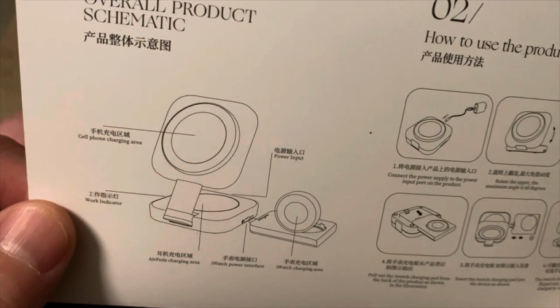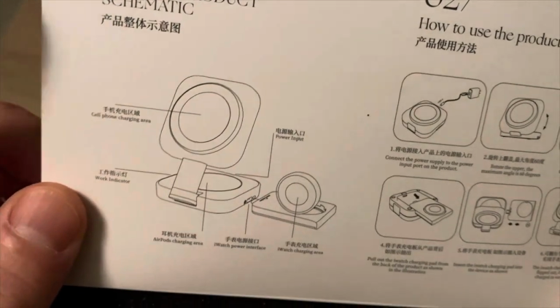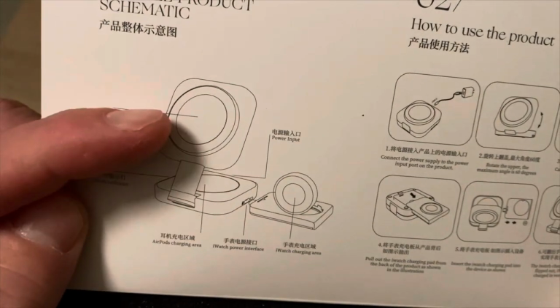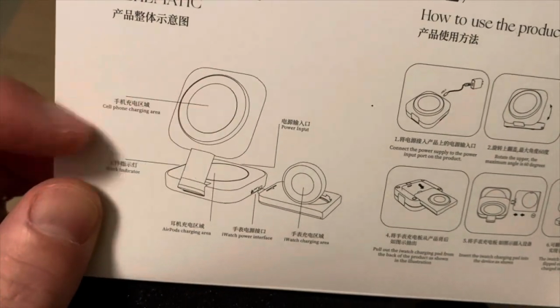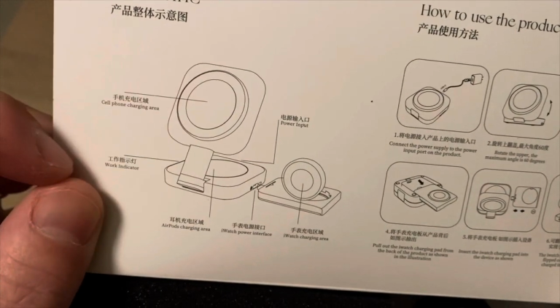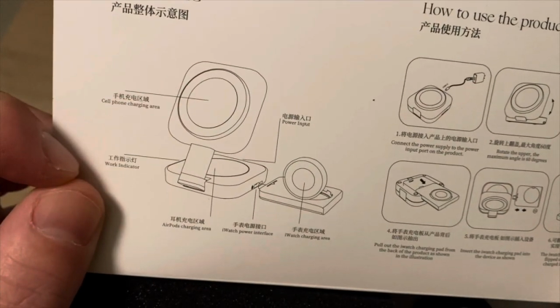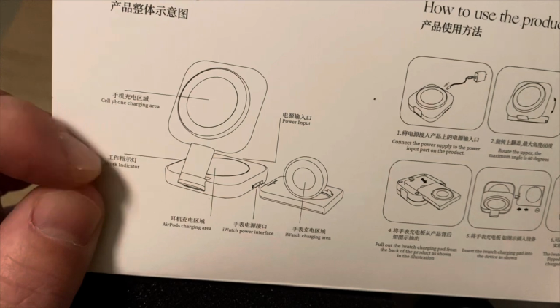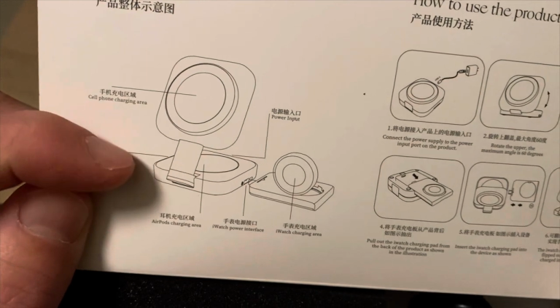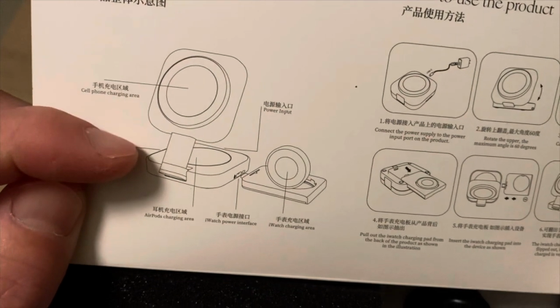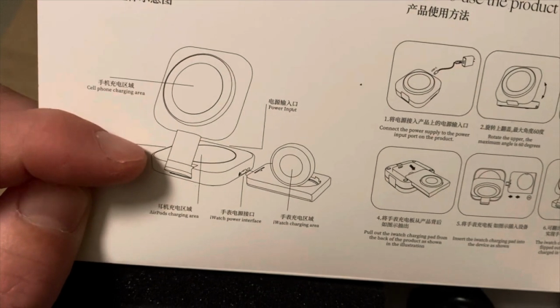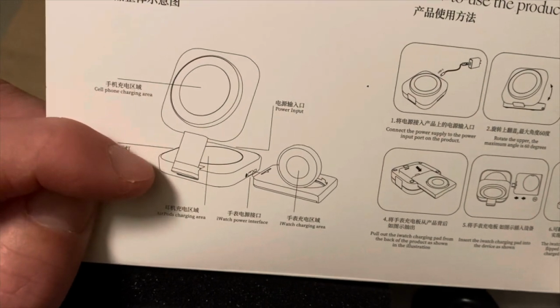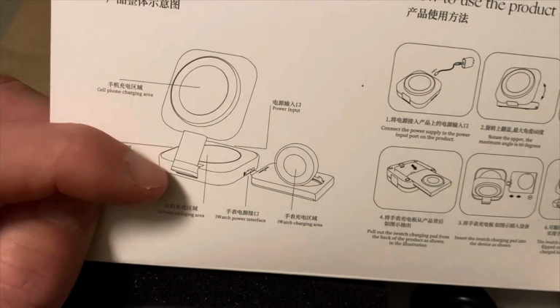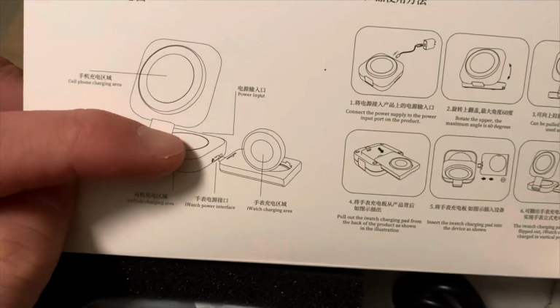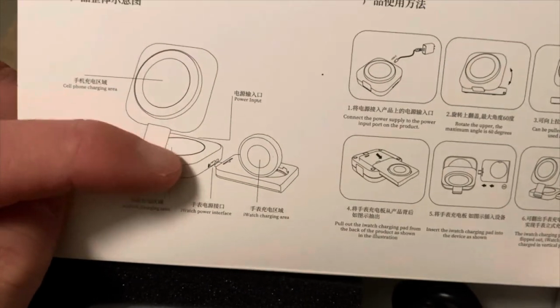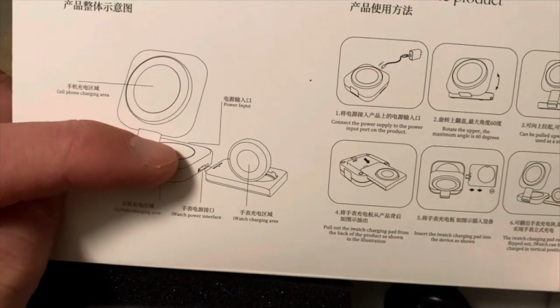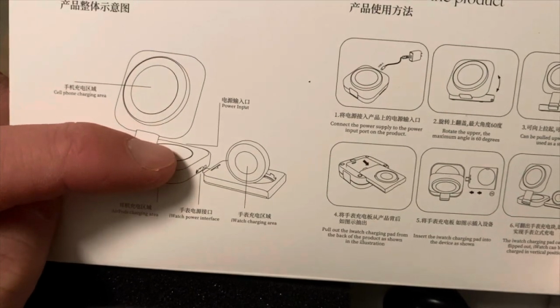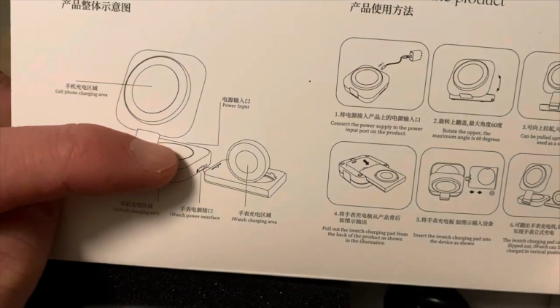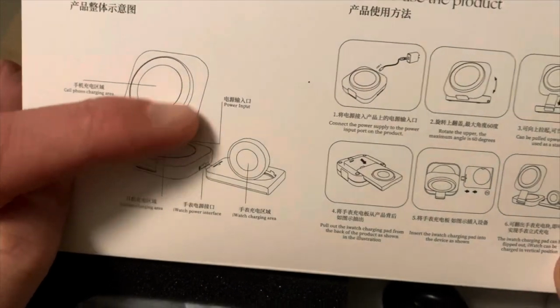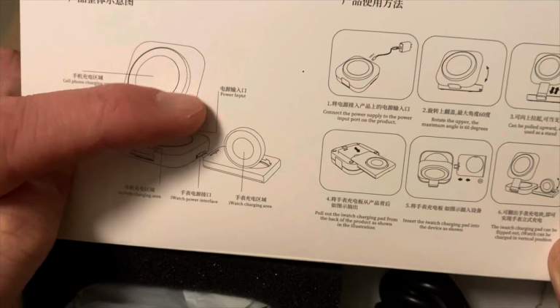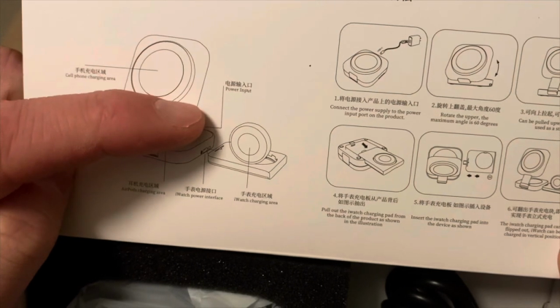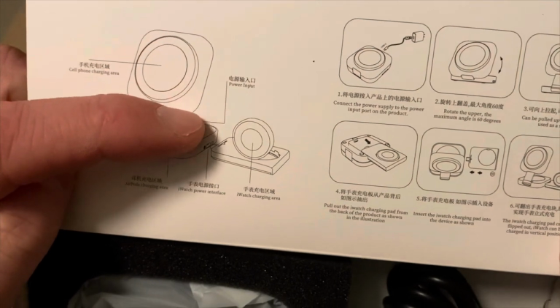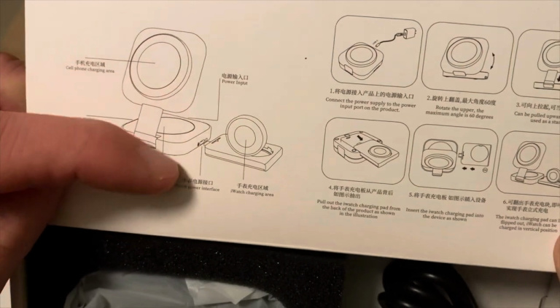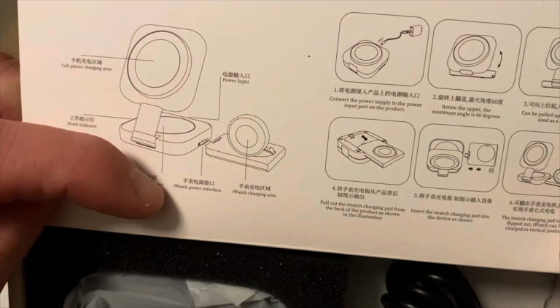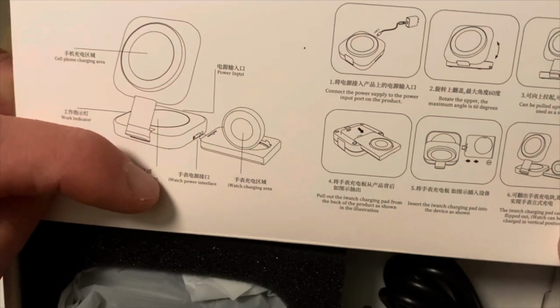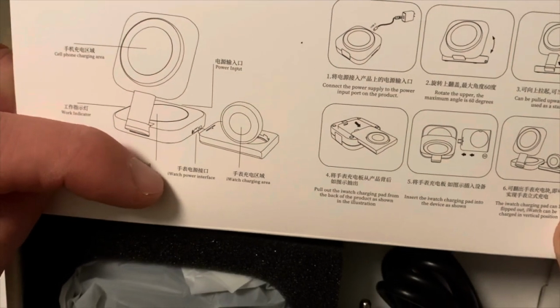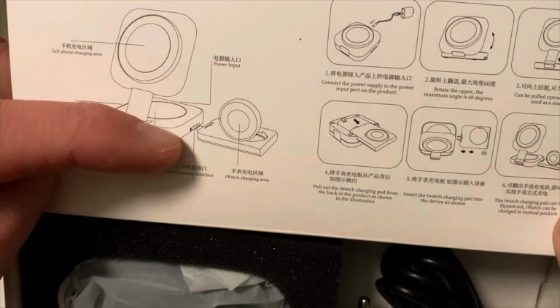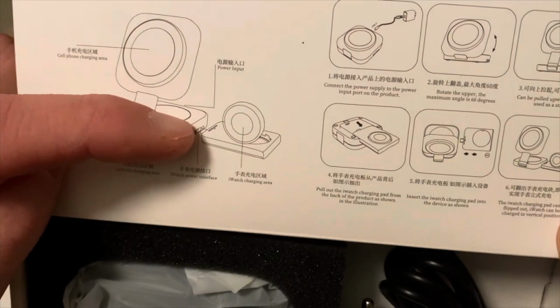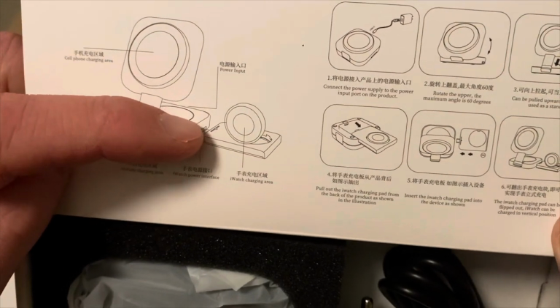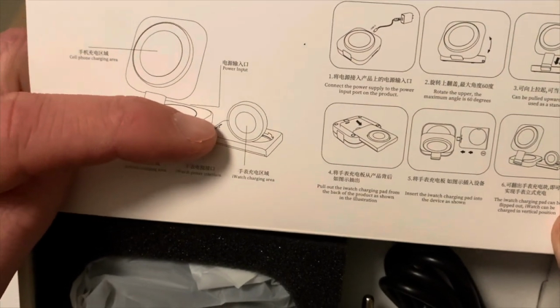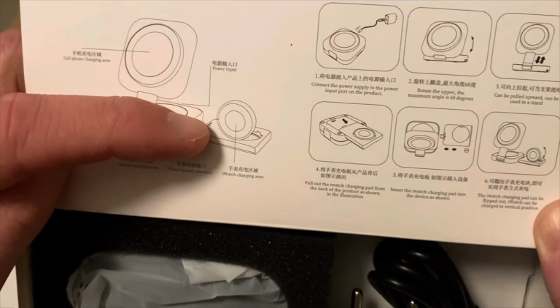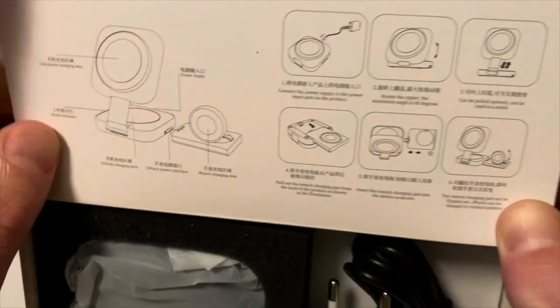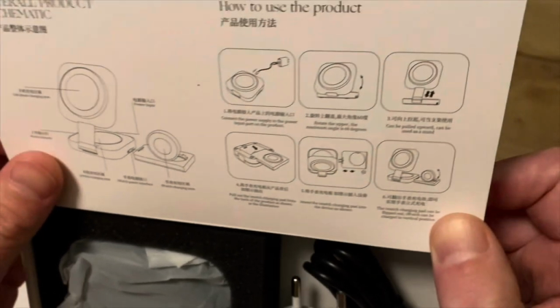This is your main charging area. On the side you have a work indicator, your AirPods charging area, and the power input. You also have your watch power device and the watch charging area.